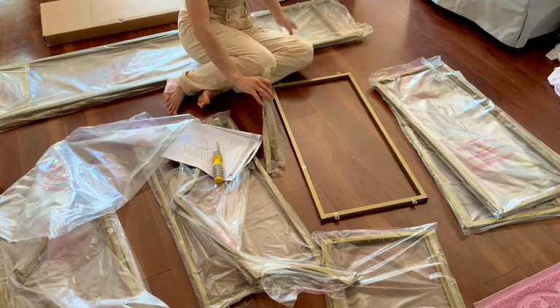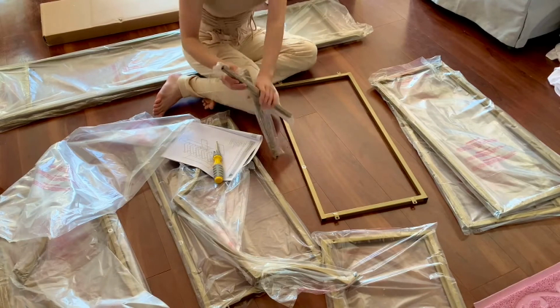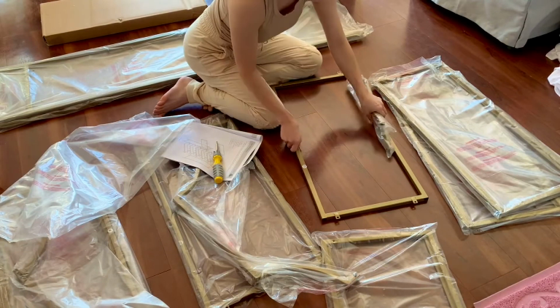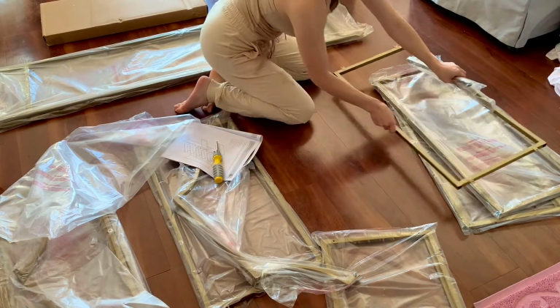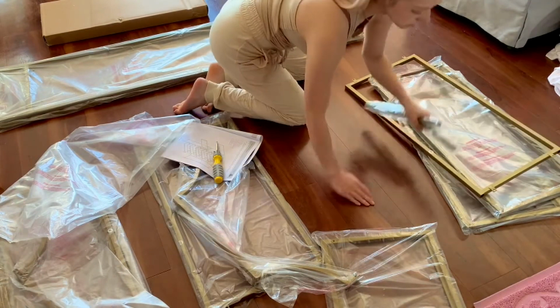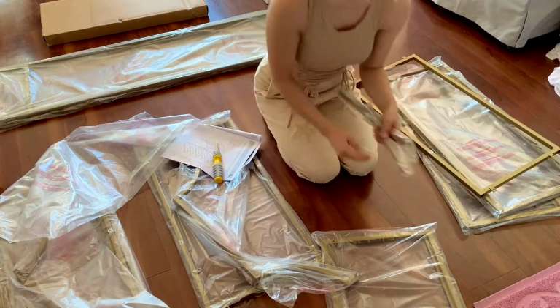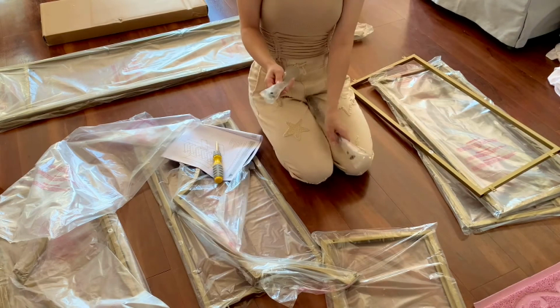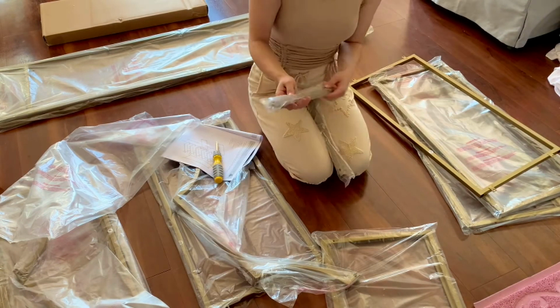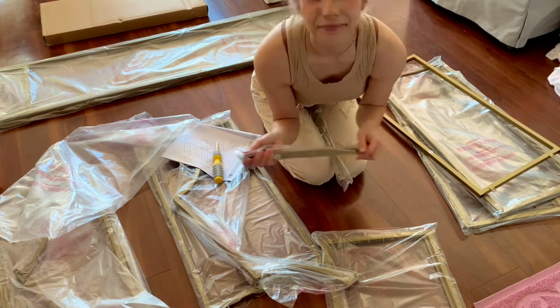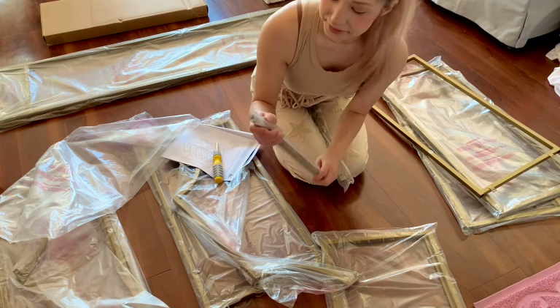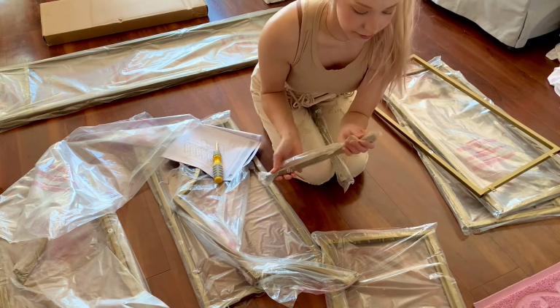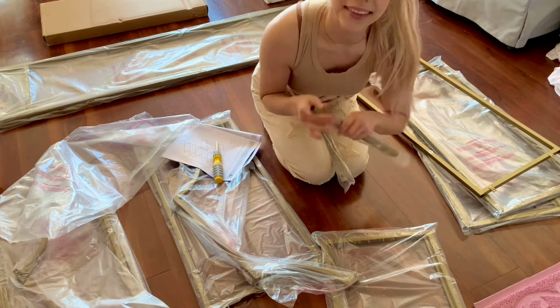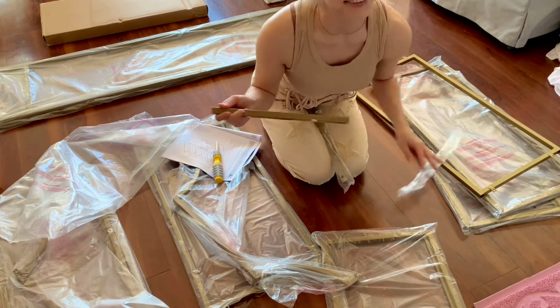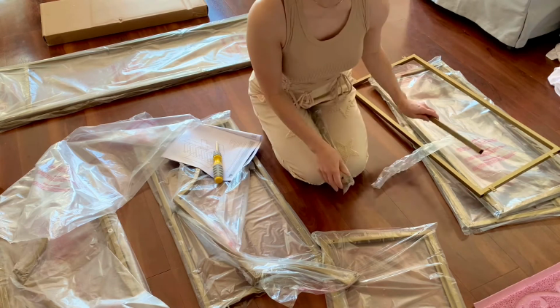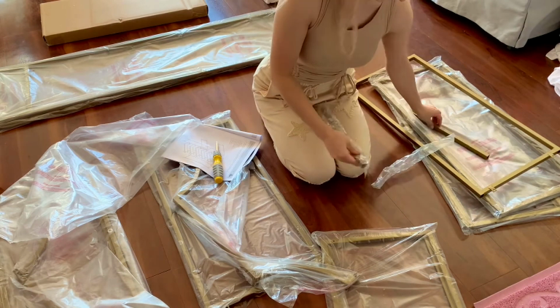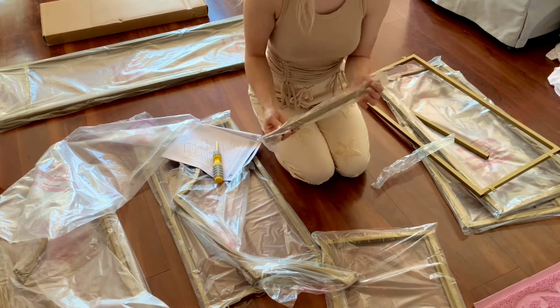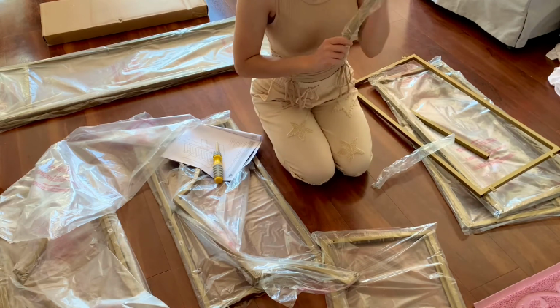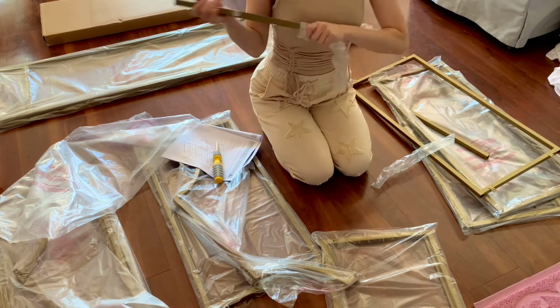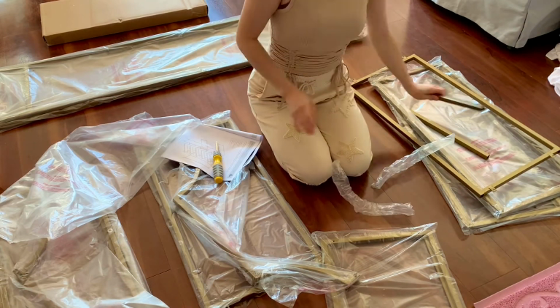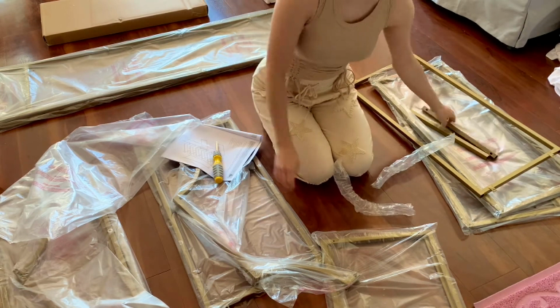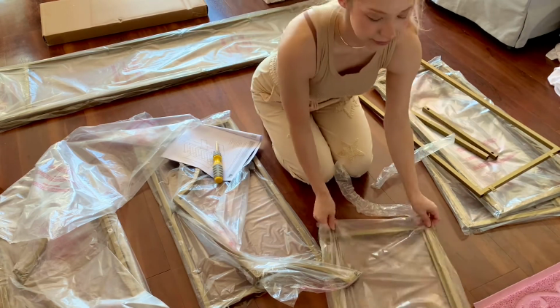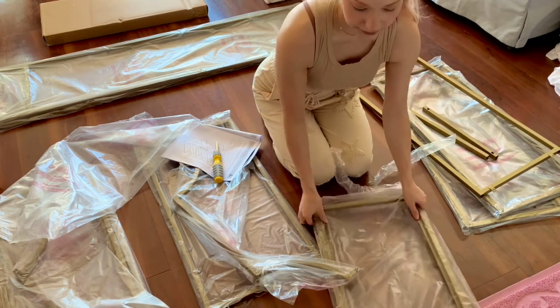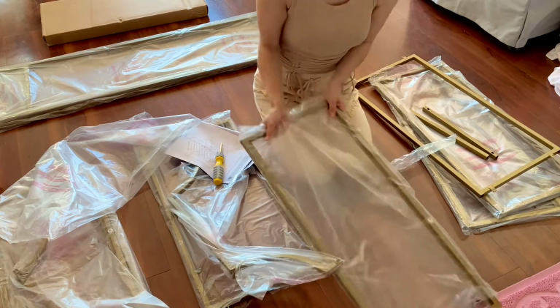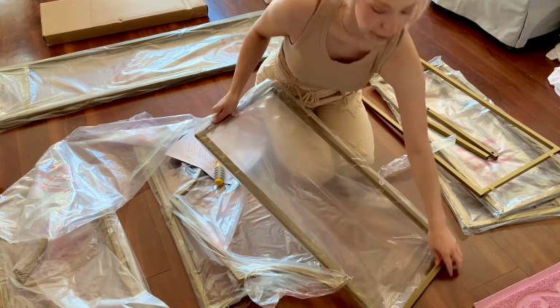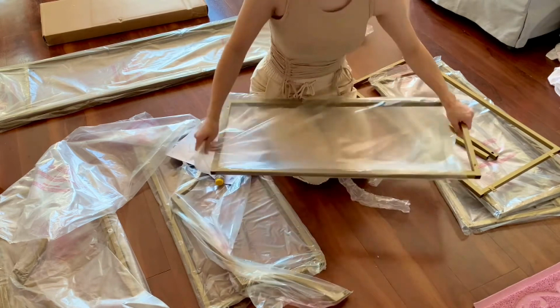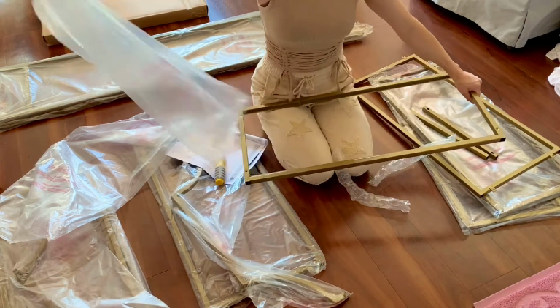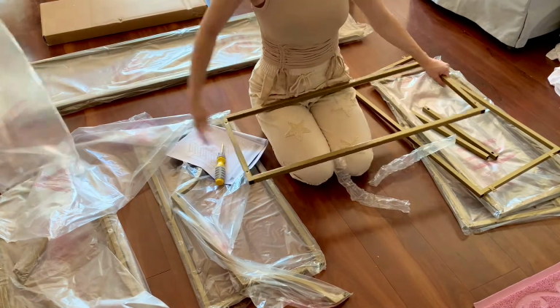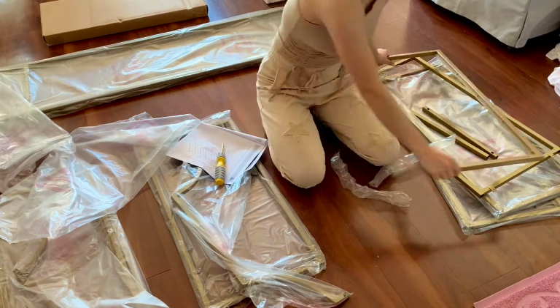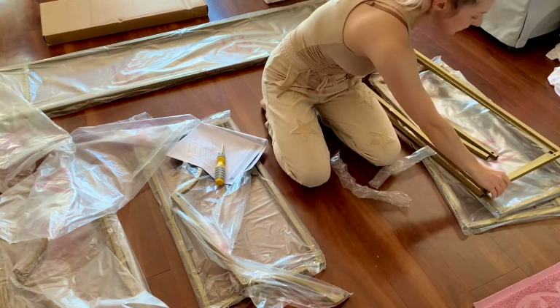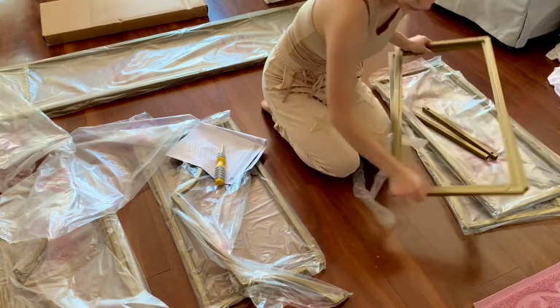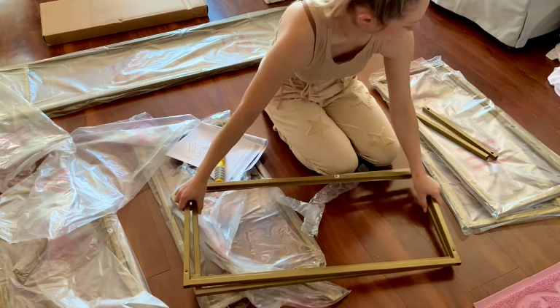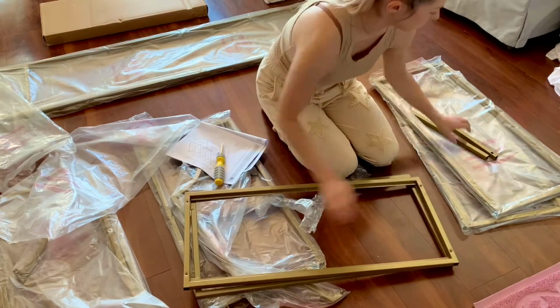I just laid everything out and now I'm going to take the plastic off — that took a little bit. Aki was curious about everything, making sure it wasn't trying to fight her because, you know, she'll throw hands when it comes down to it.